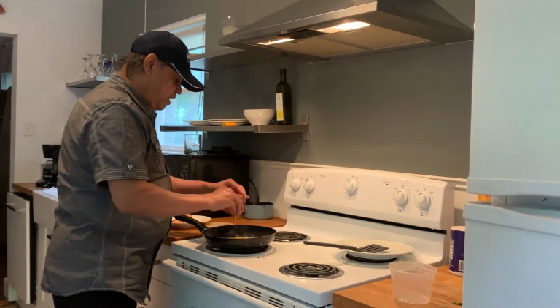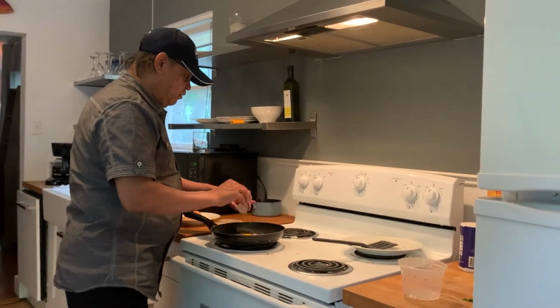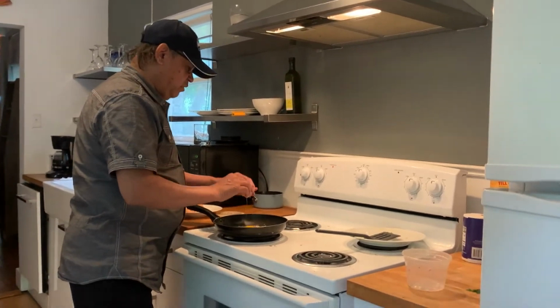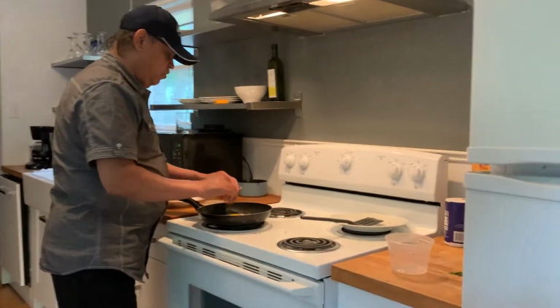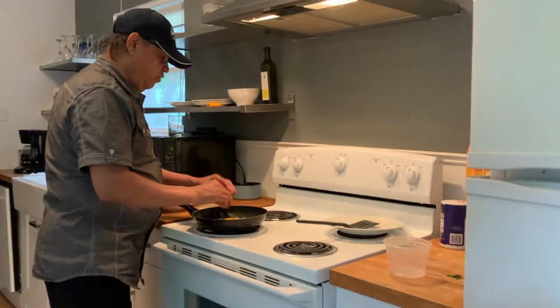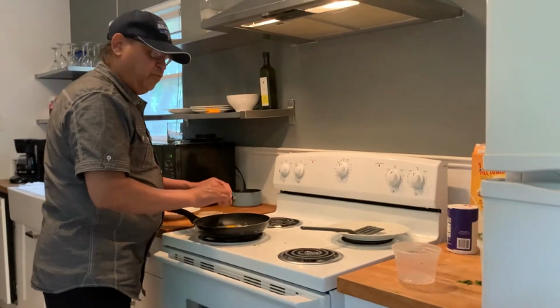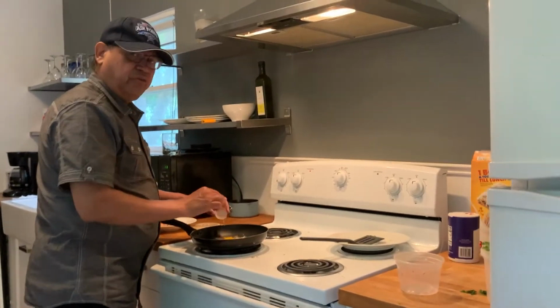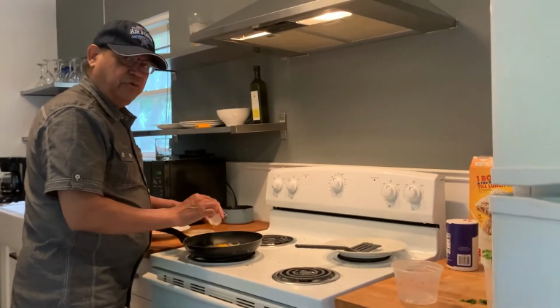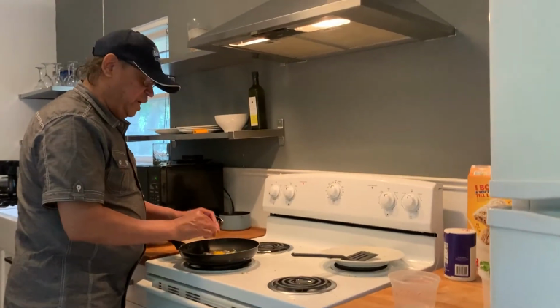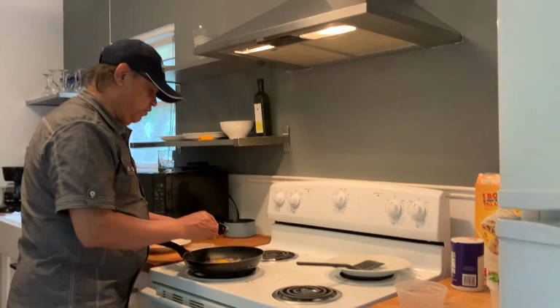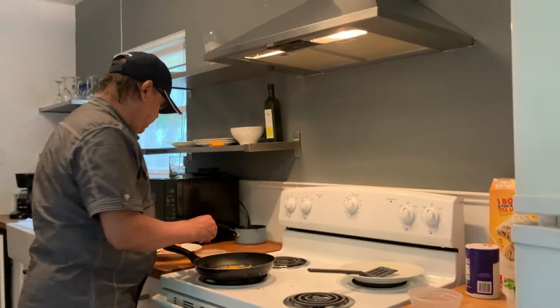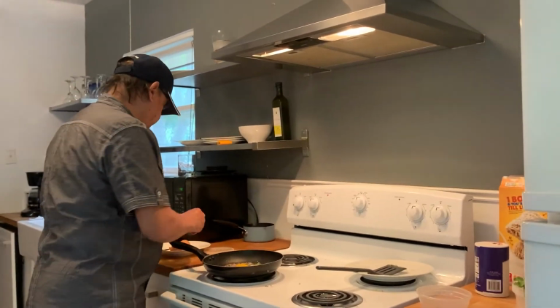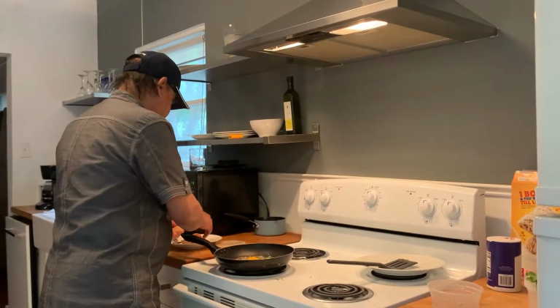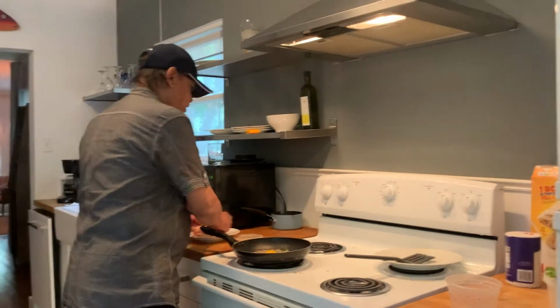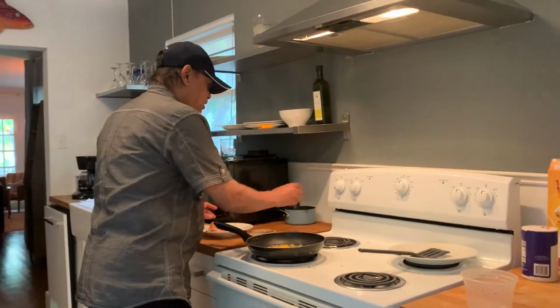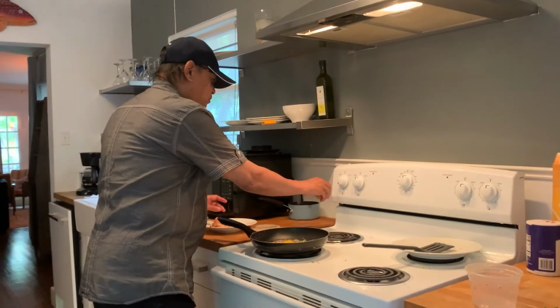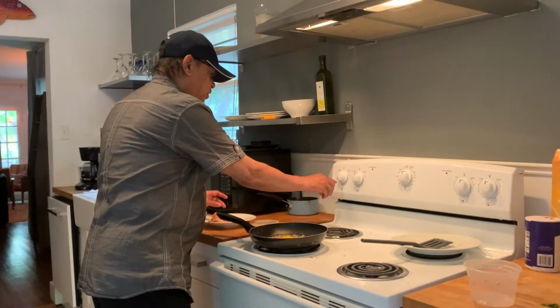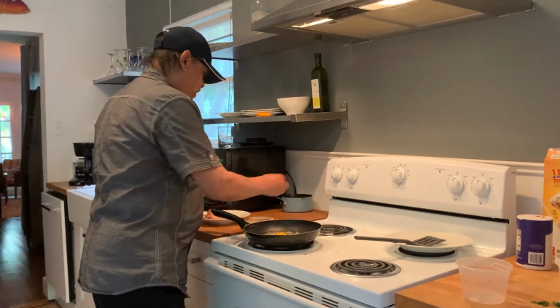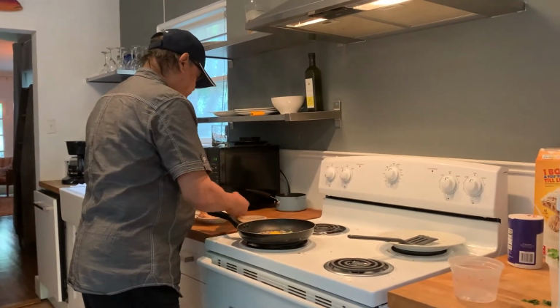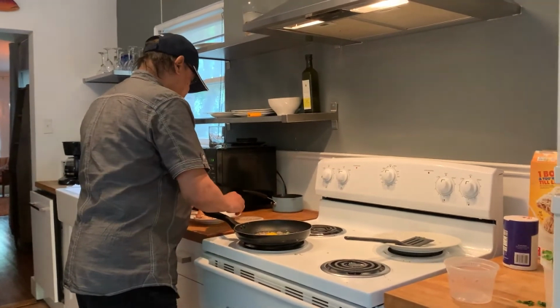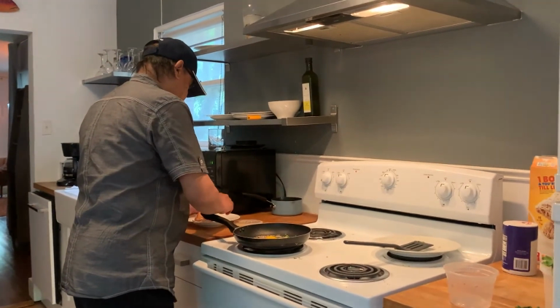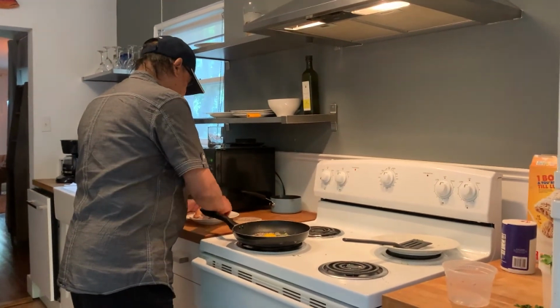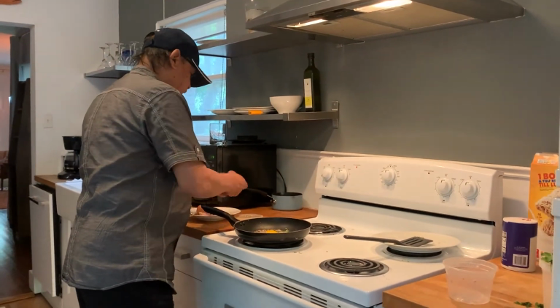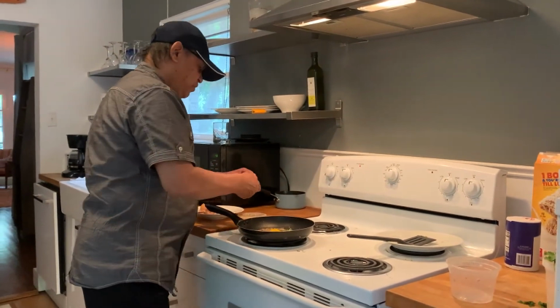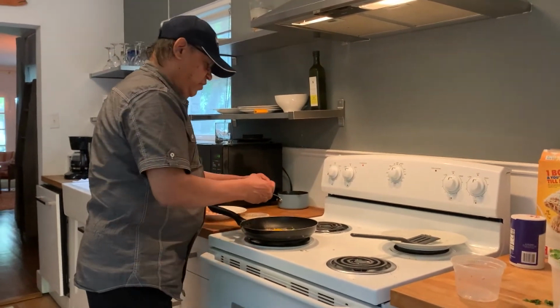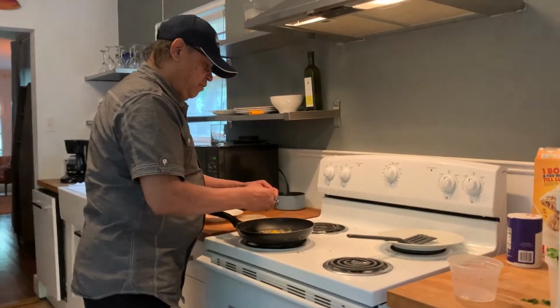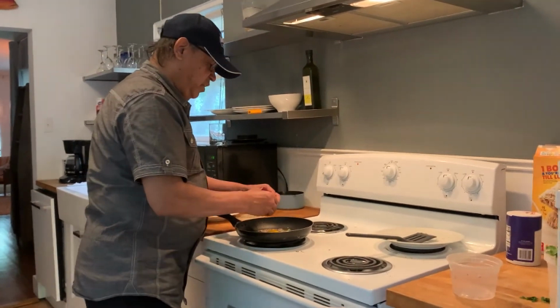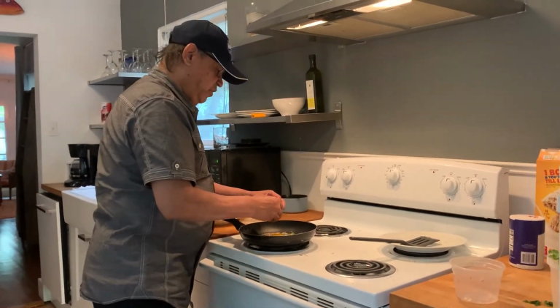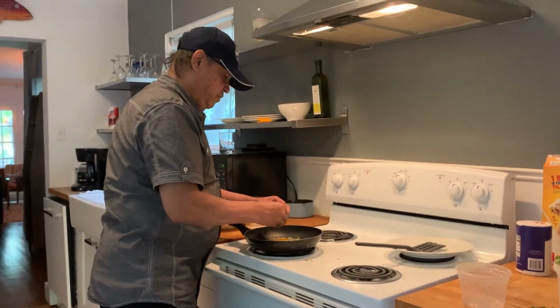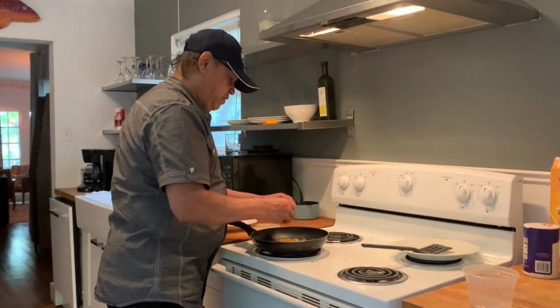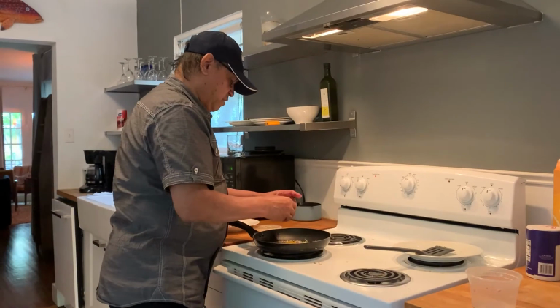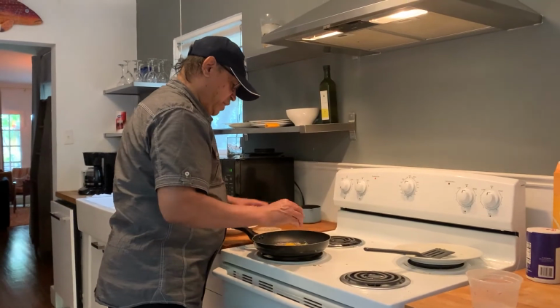Cook it on low to medium heat, like four or five at the most. Never go too high because it is going to burn.